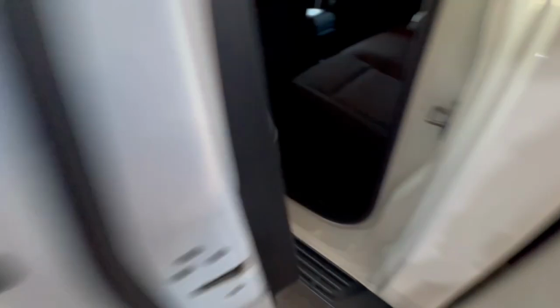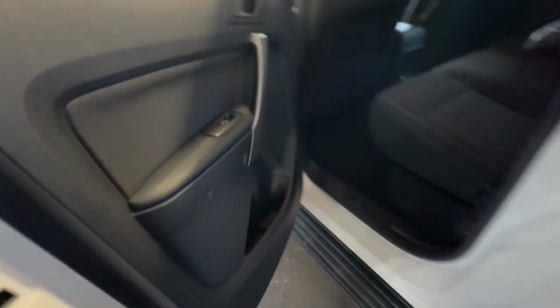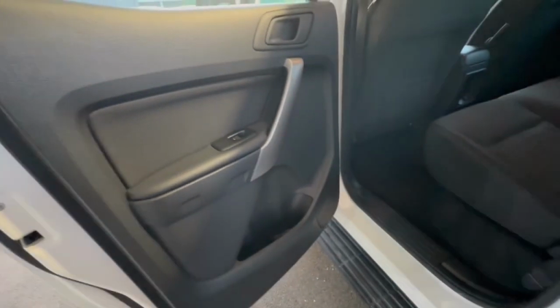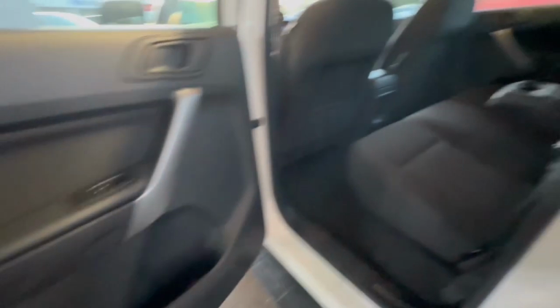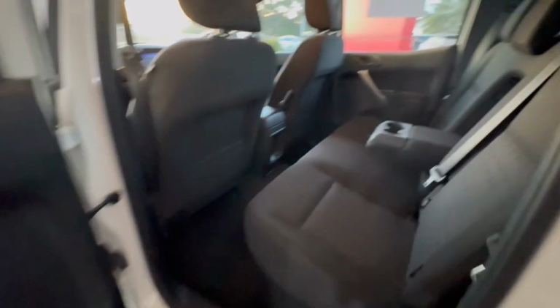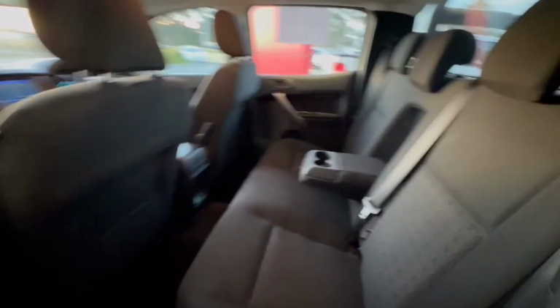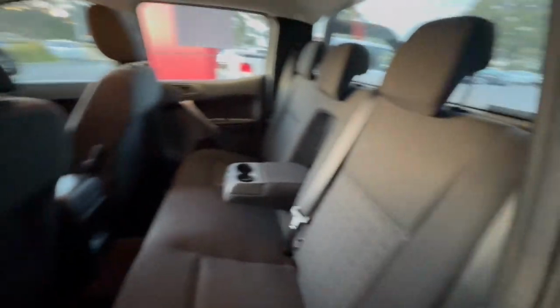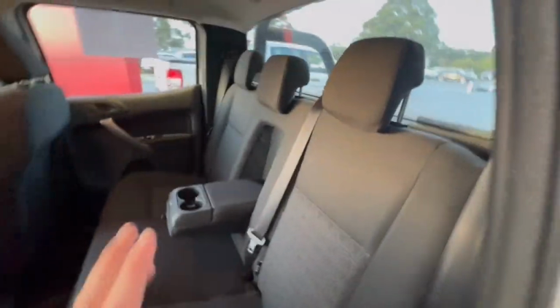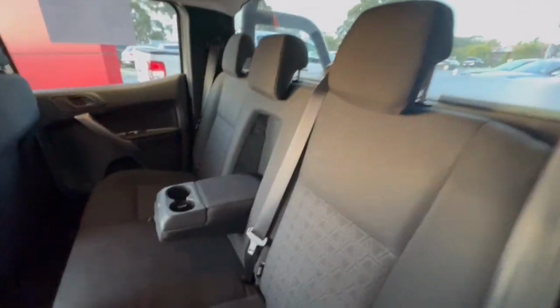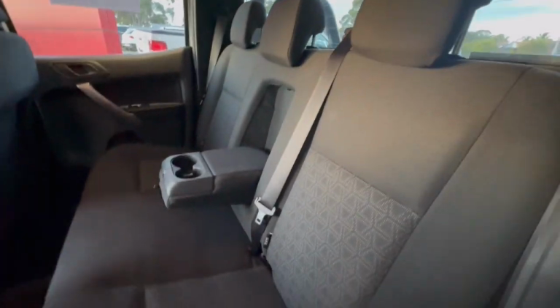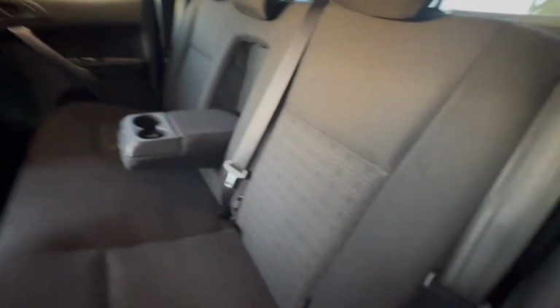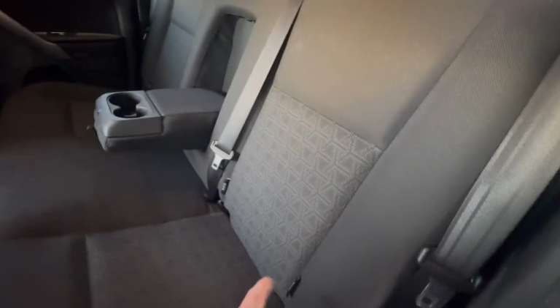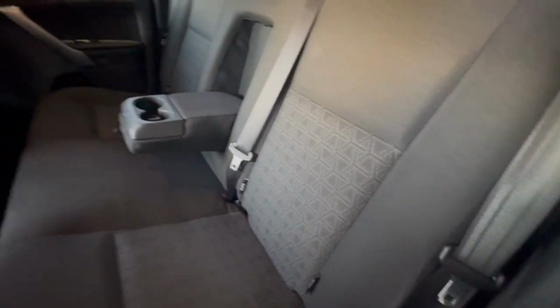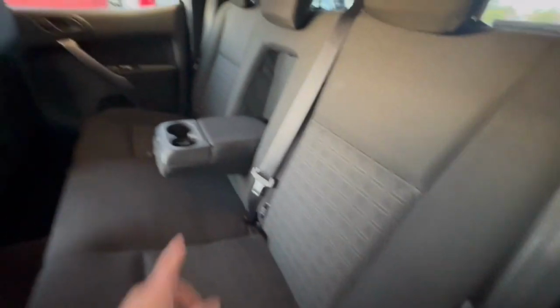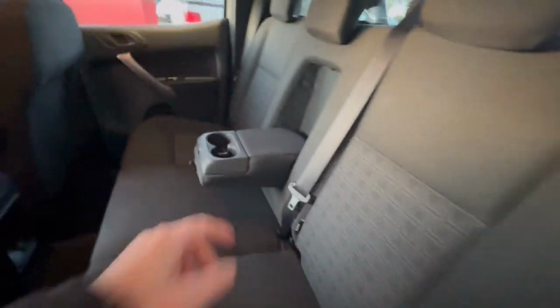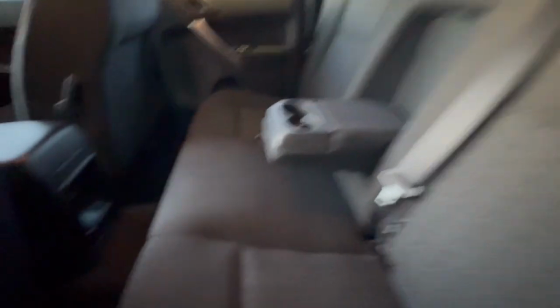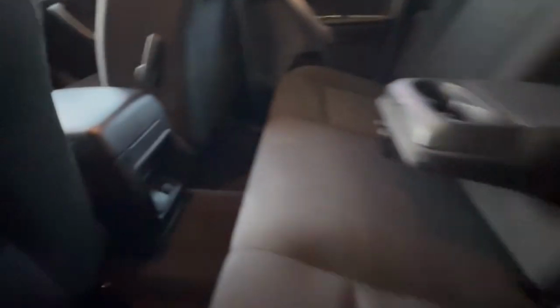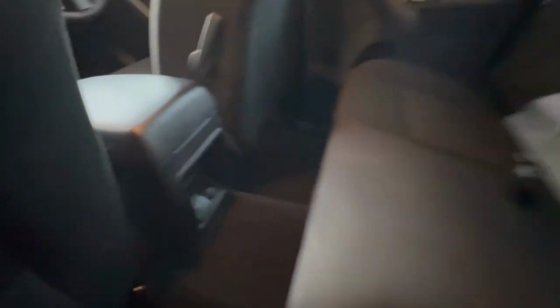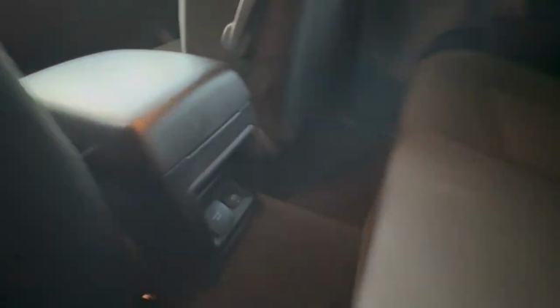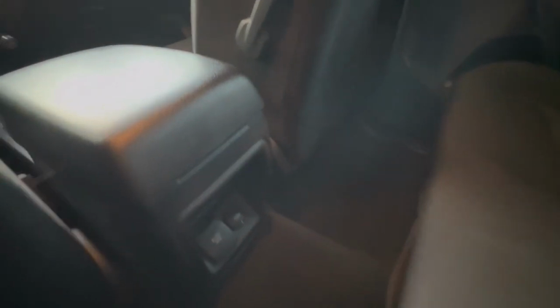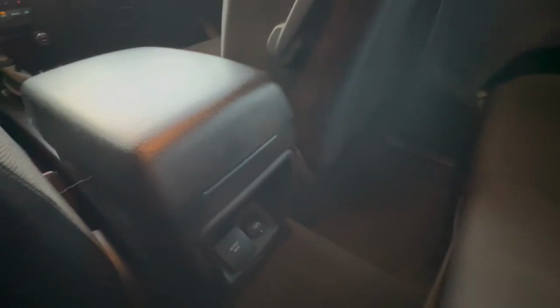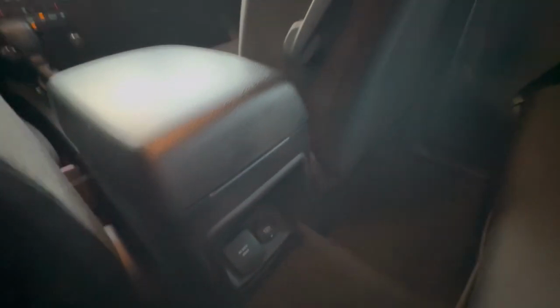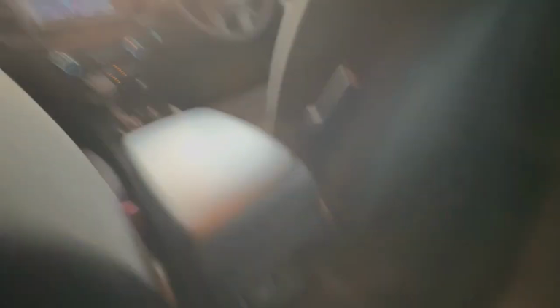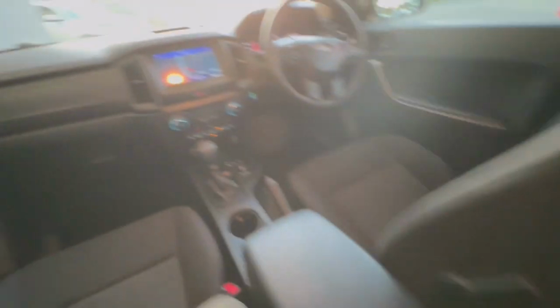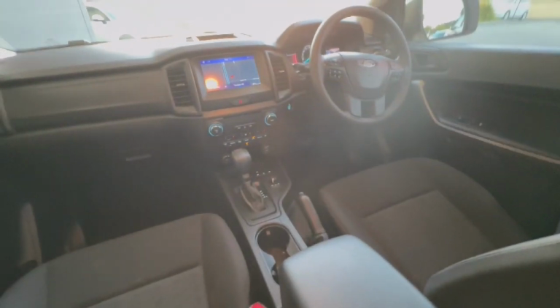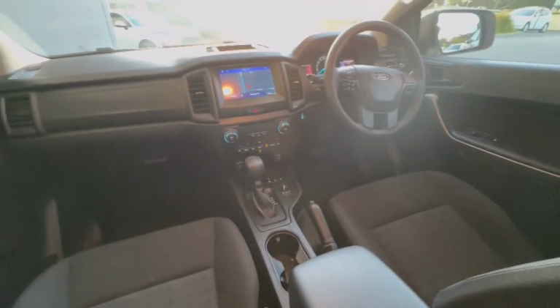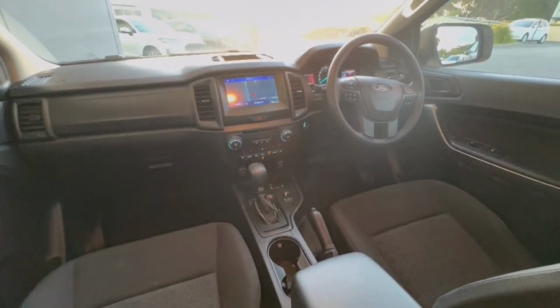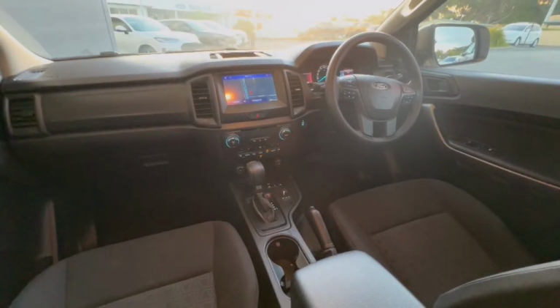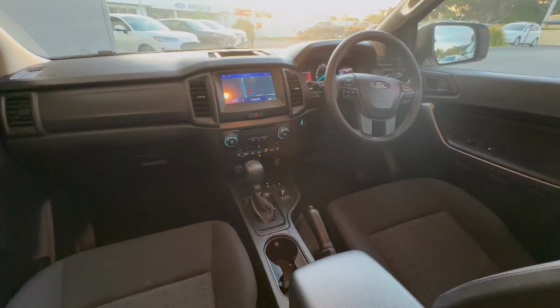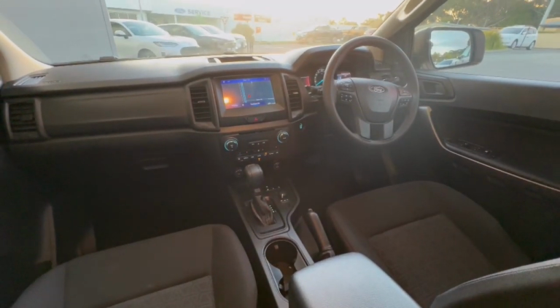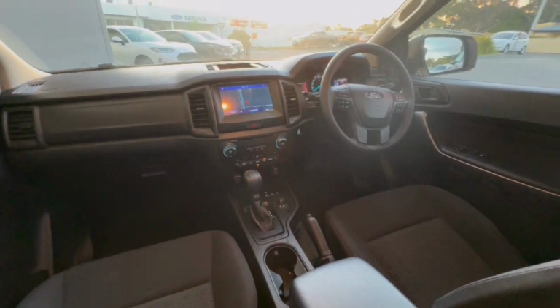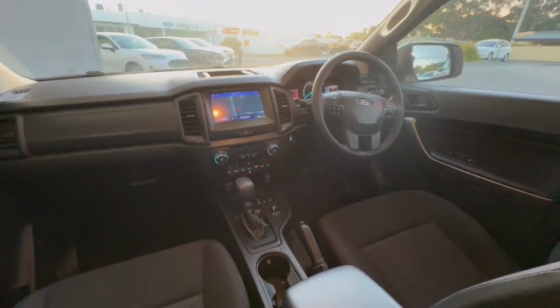Jumping through in the back, huge amounts of space. You do have your ISOFIX child restraints there, cup holders, power socket, and USB plugs, and a power point.